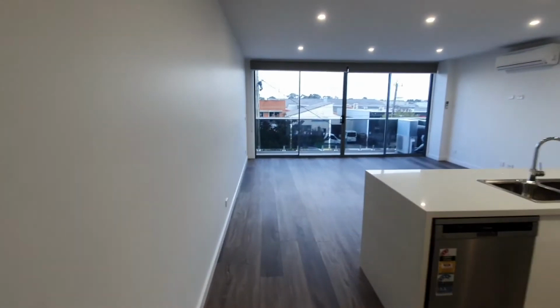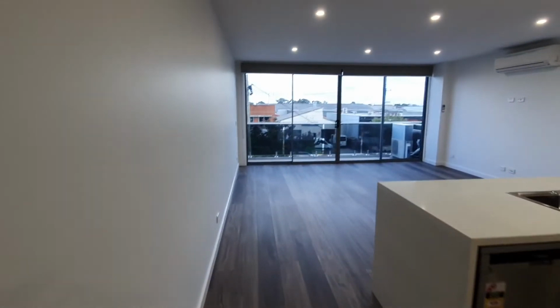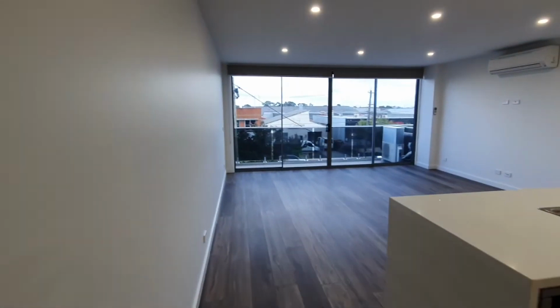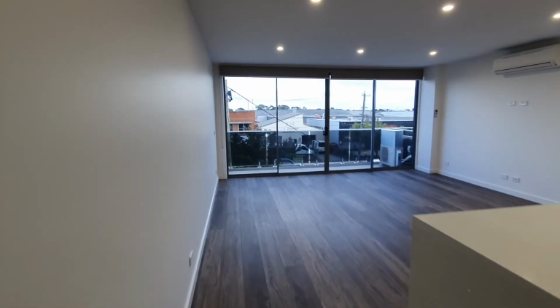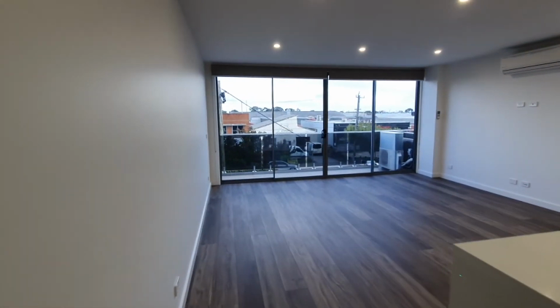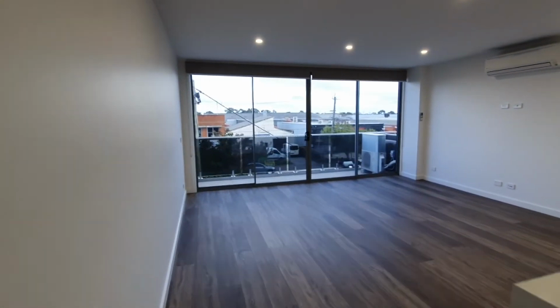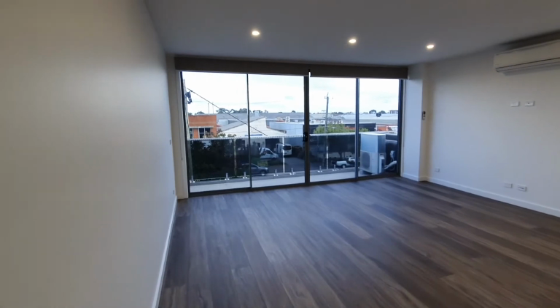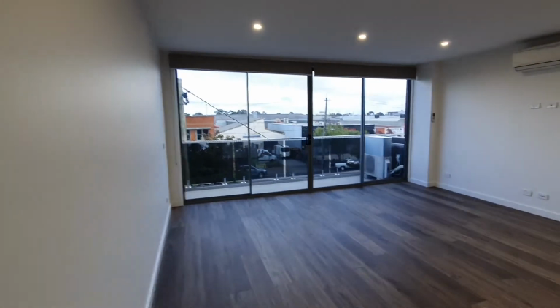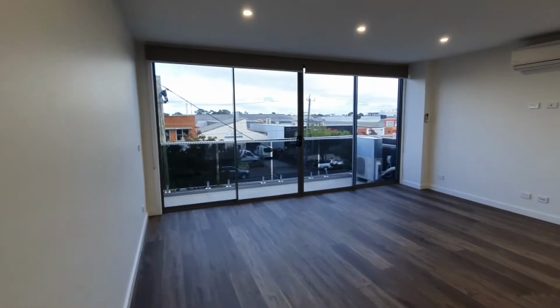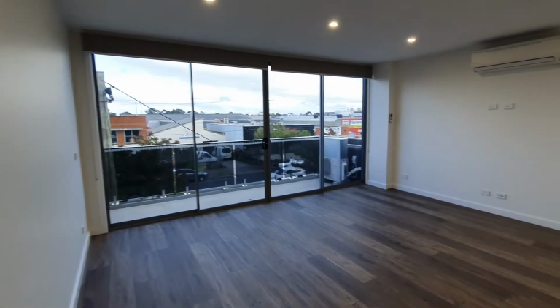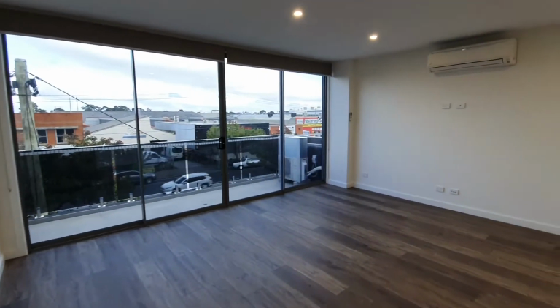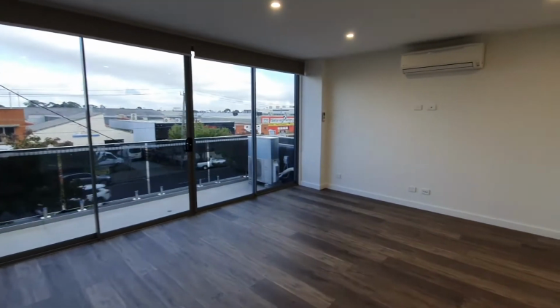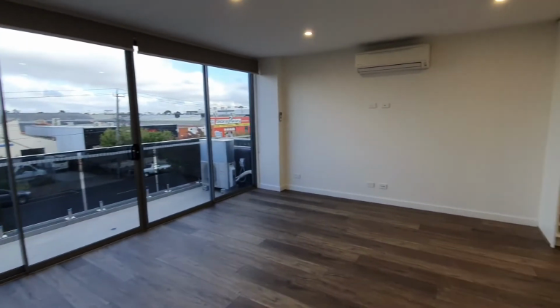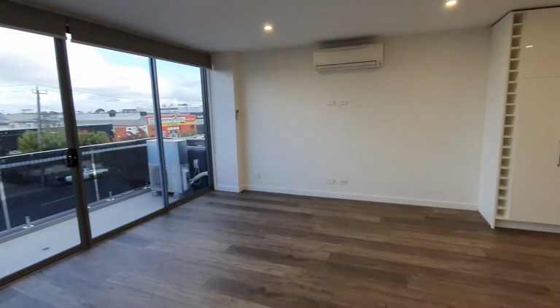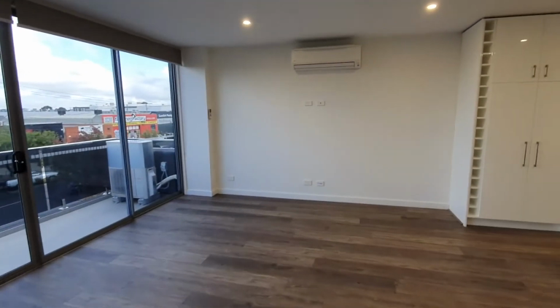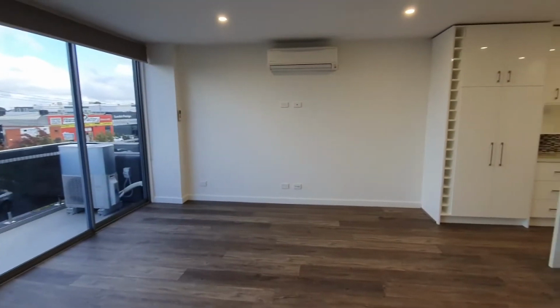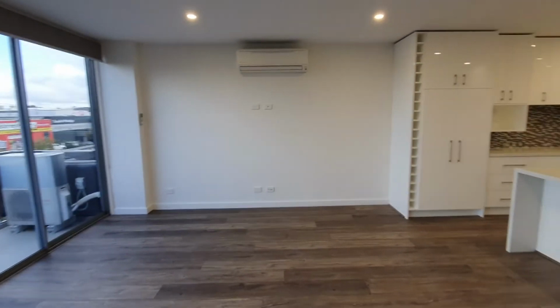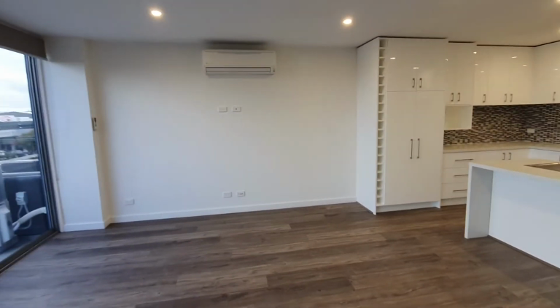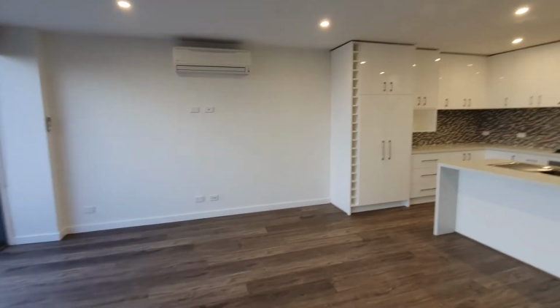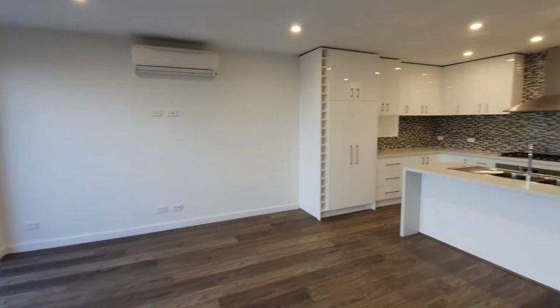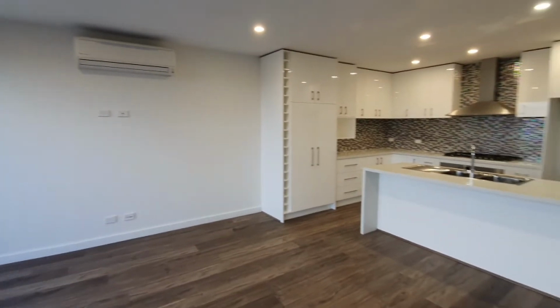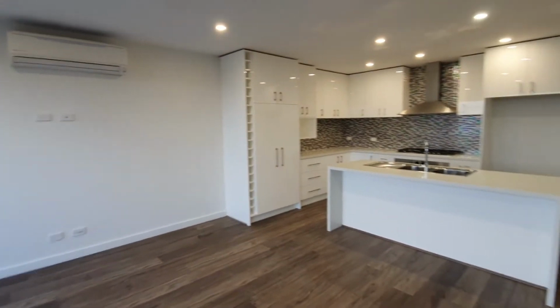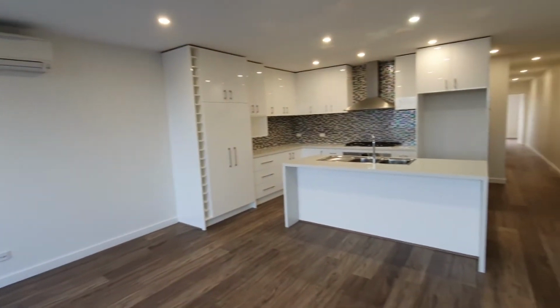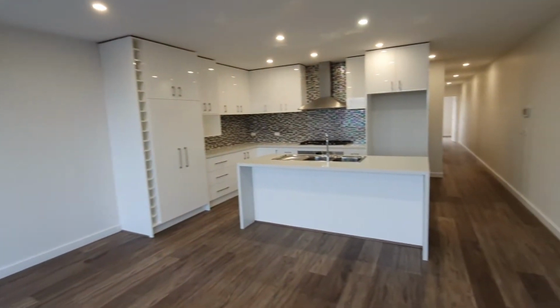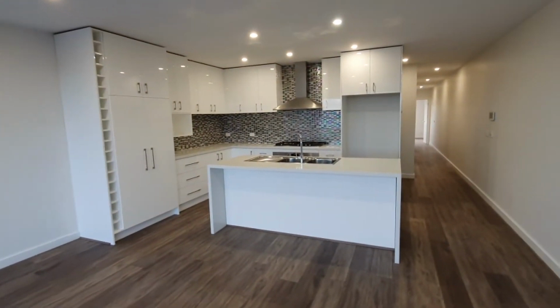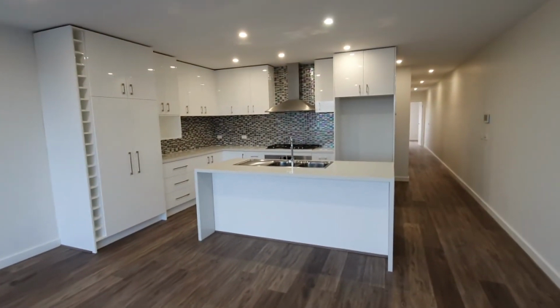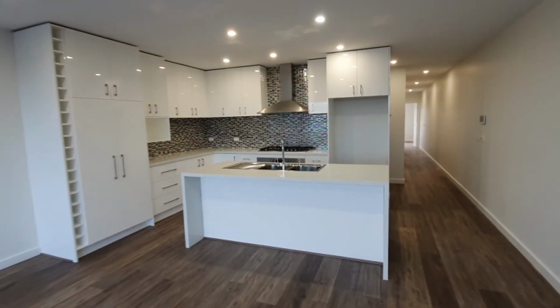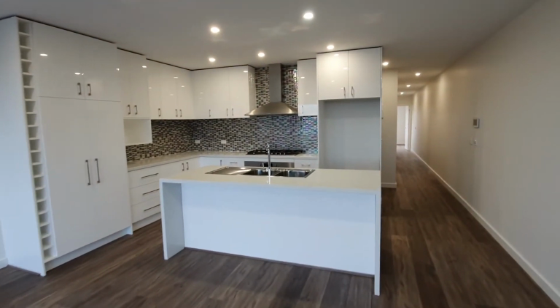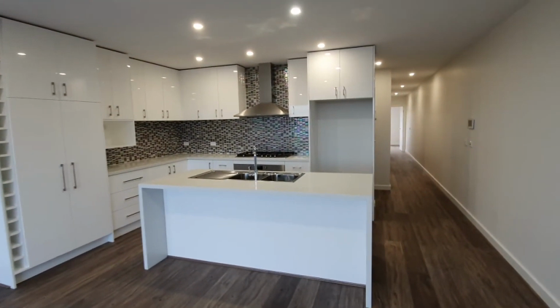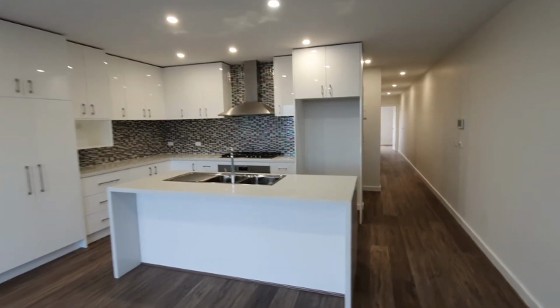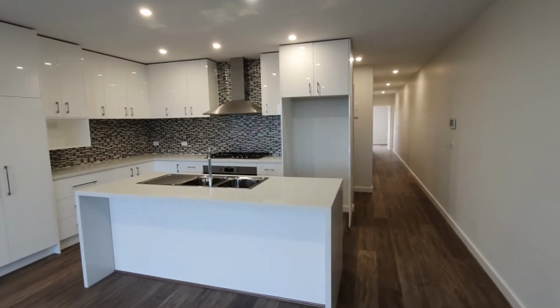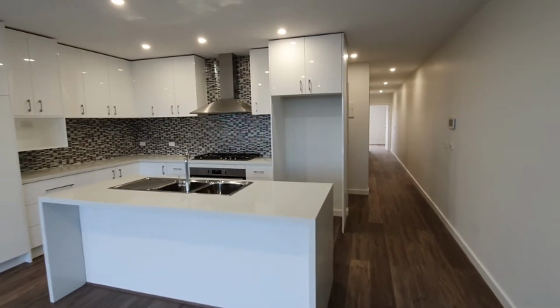Open plan living with your very own balcony. Split system heating and cooling. And a gorgeous kitchen with stainless steel cooking appliances, dishwasher and gas stove top.